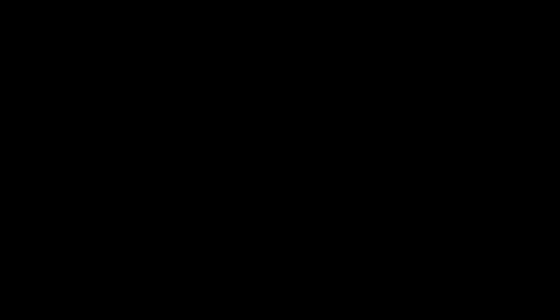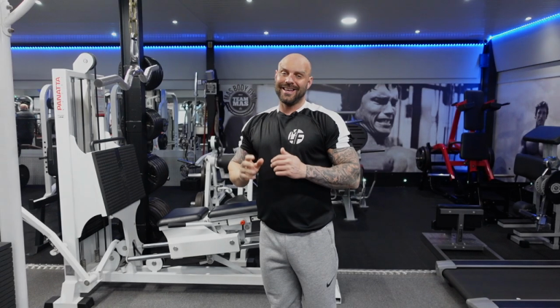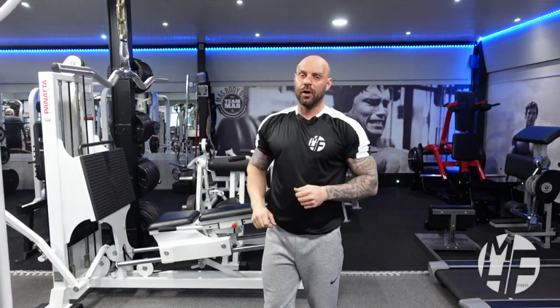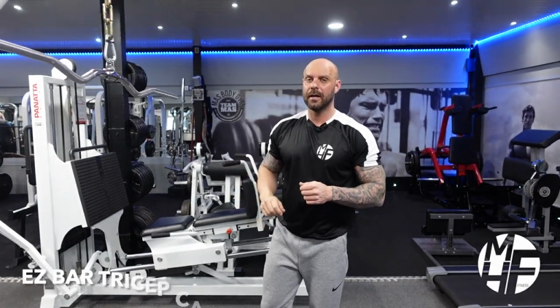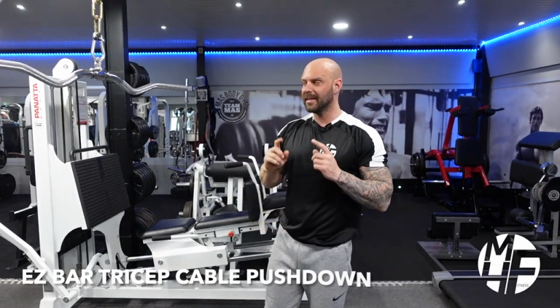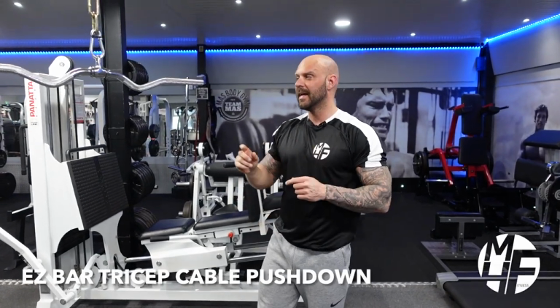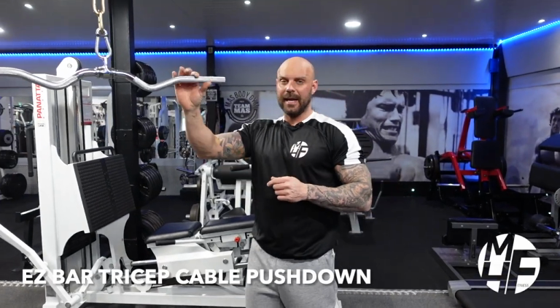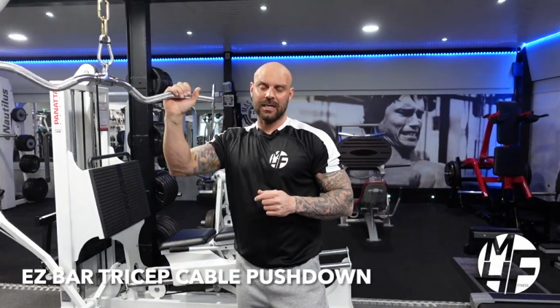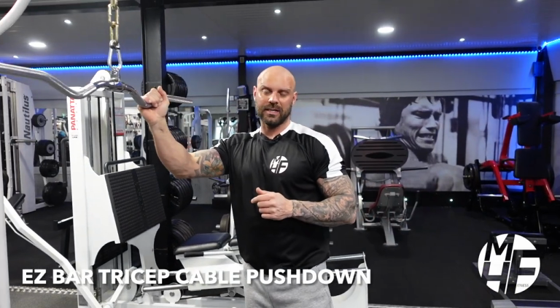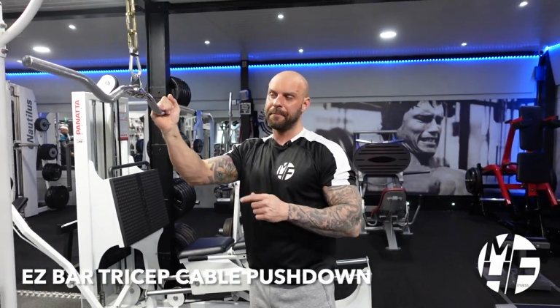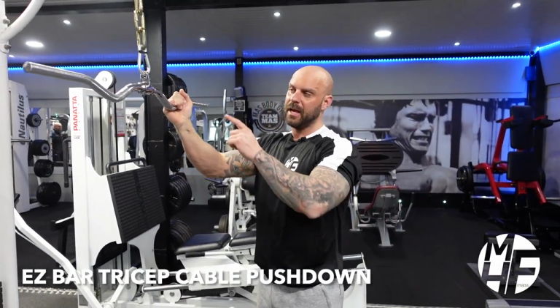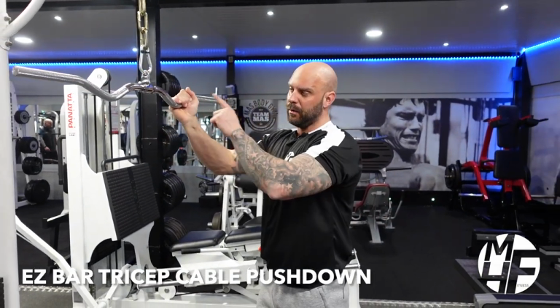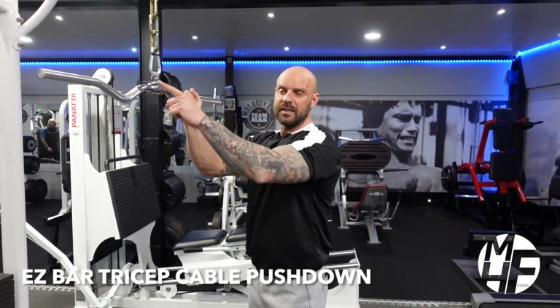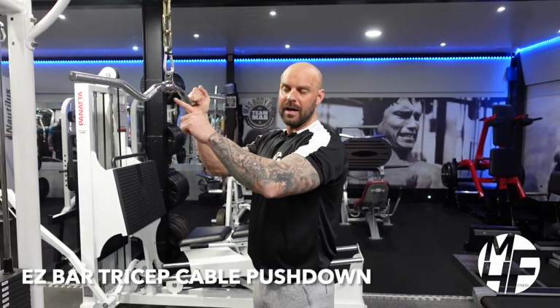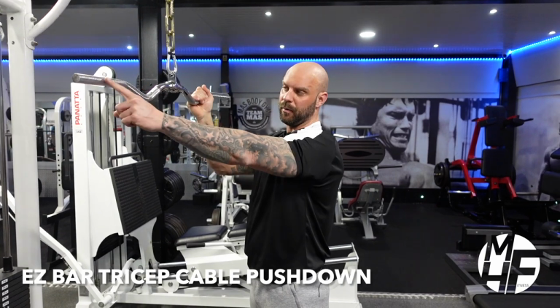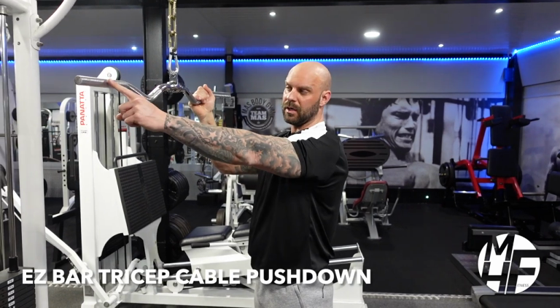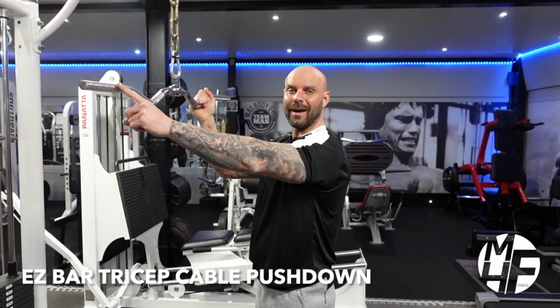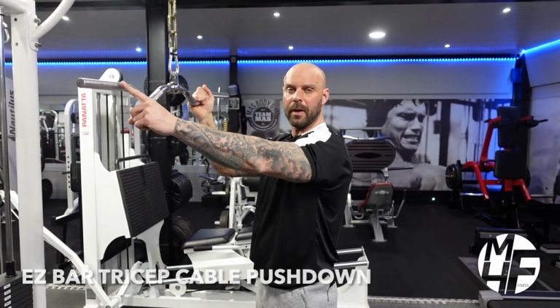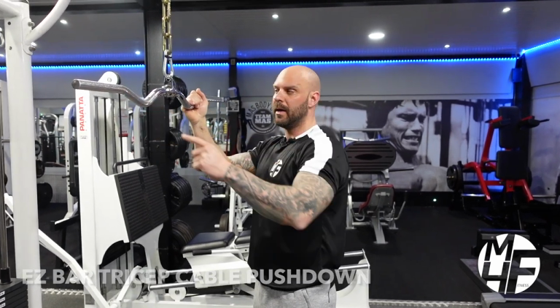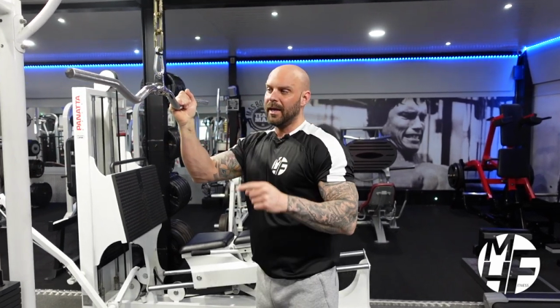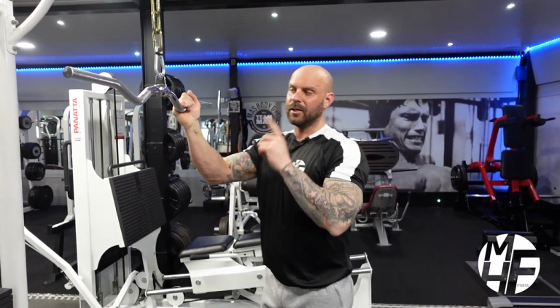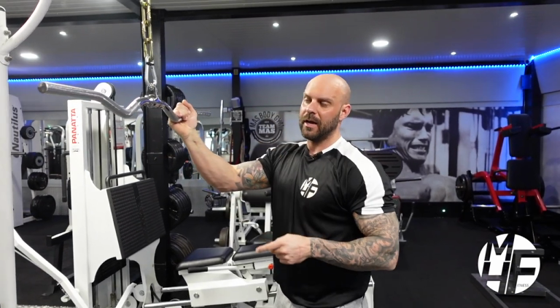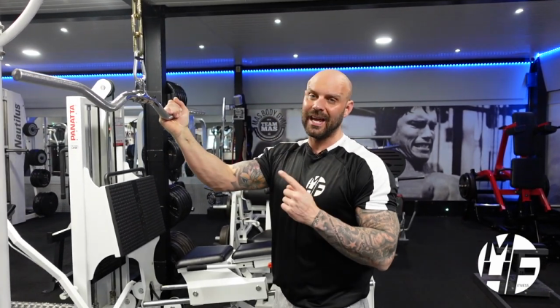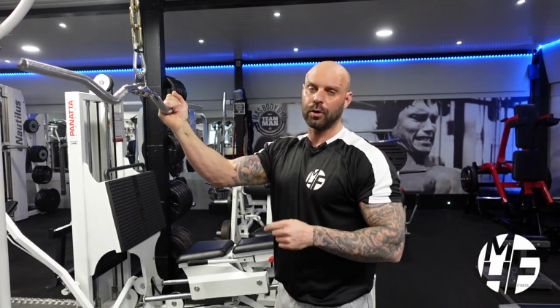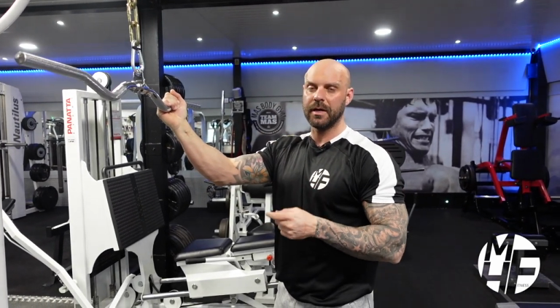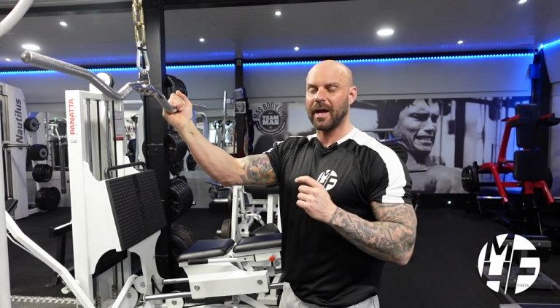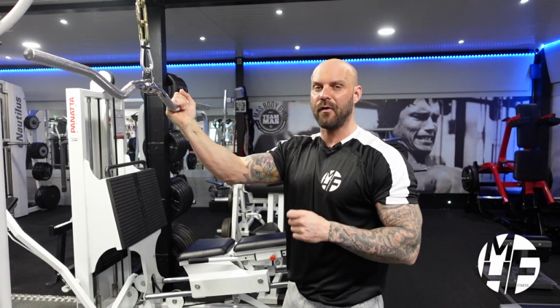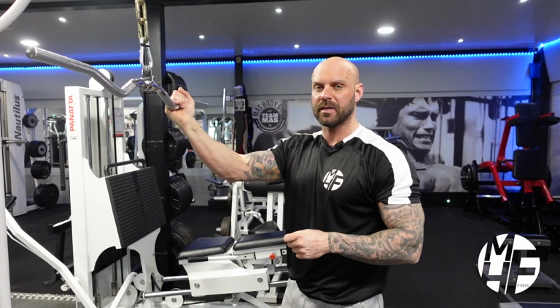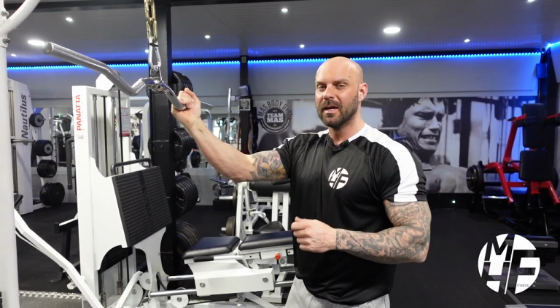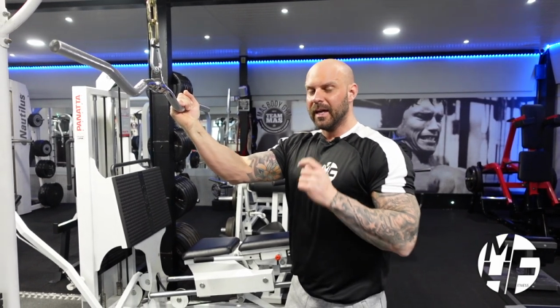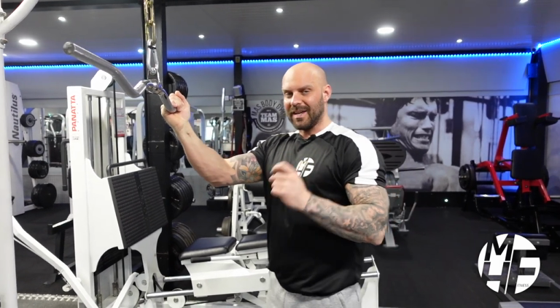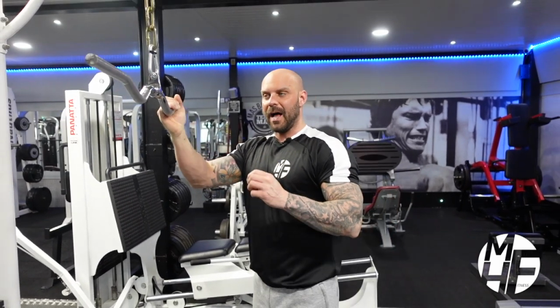This is an exercise for triceps. We're using the EZ bar with a wide grip, and it's a tricep cable pushdown in the style of a French press.